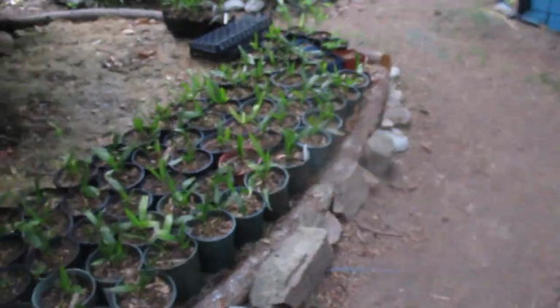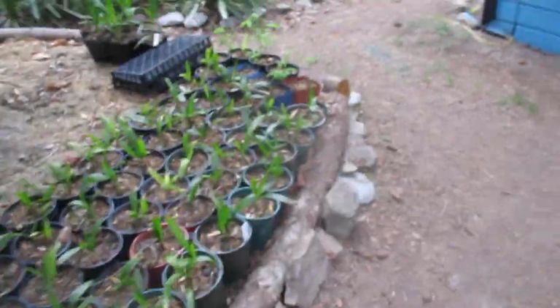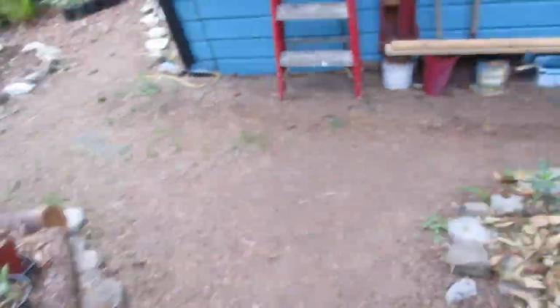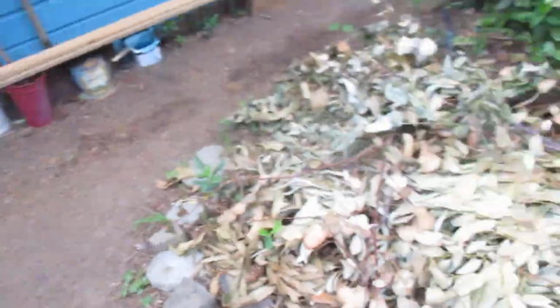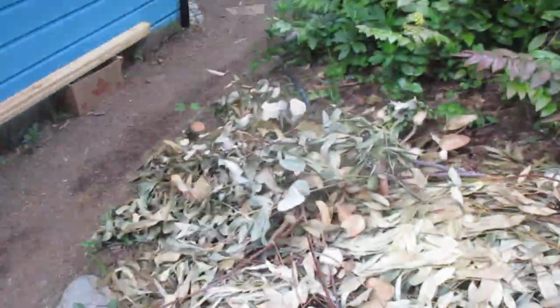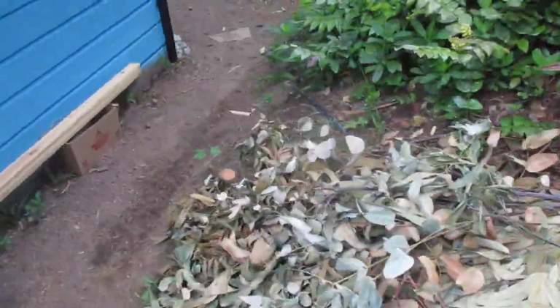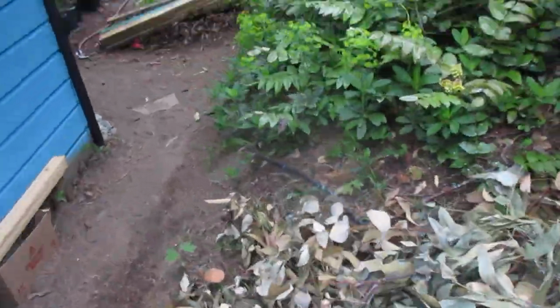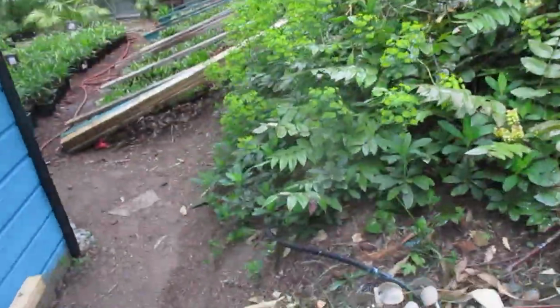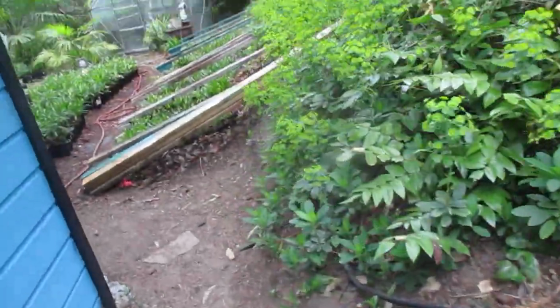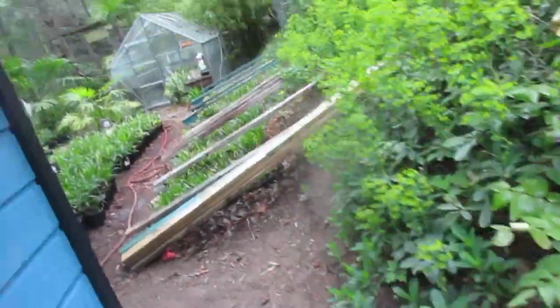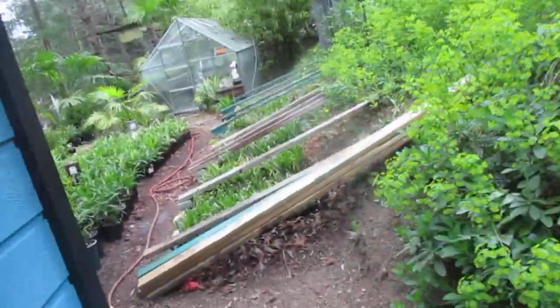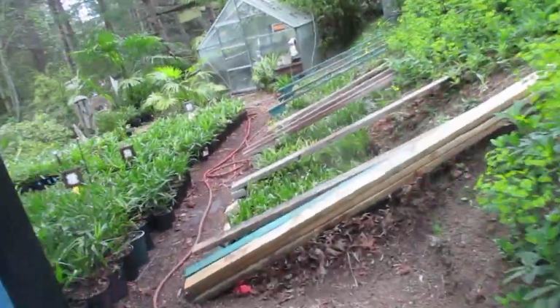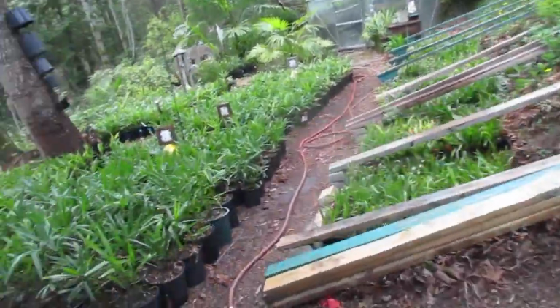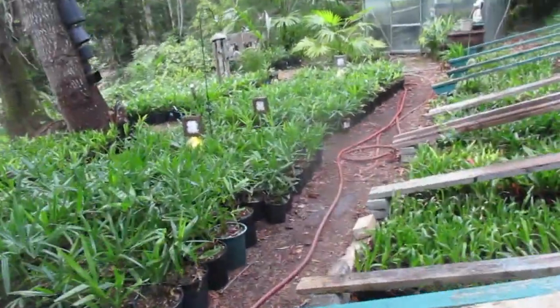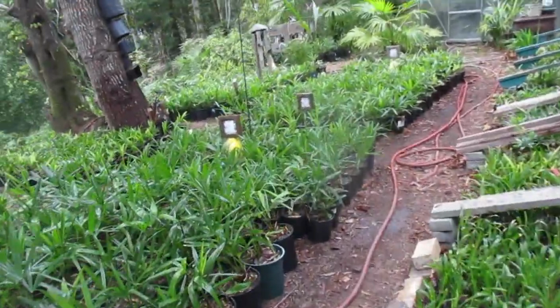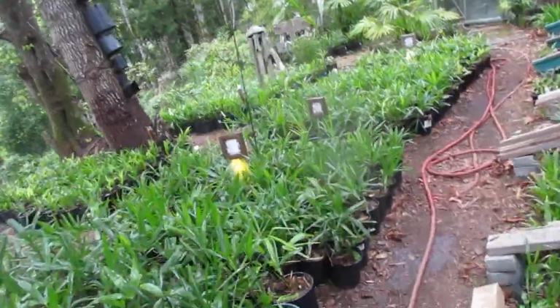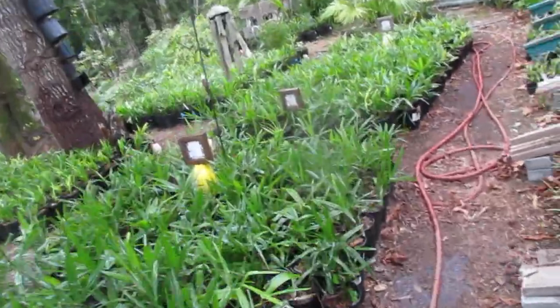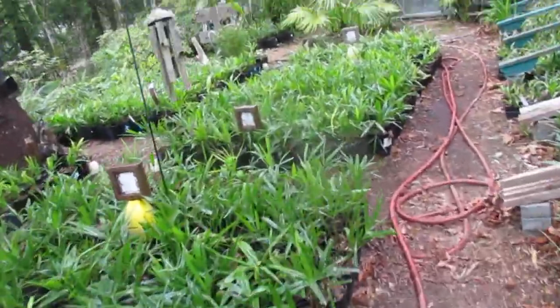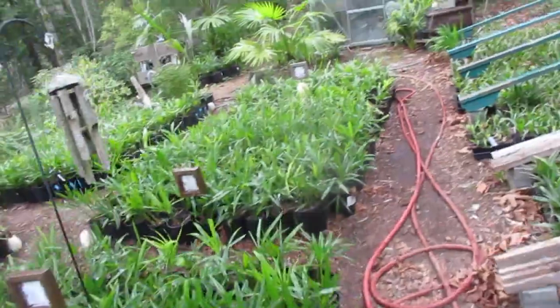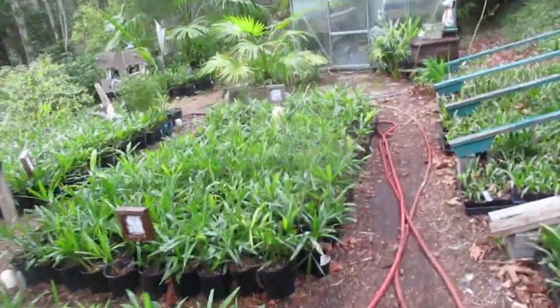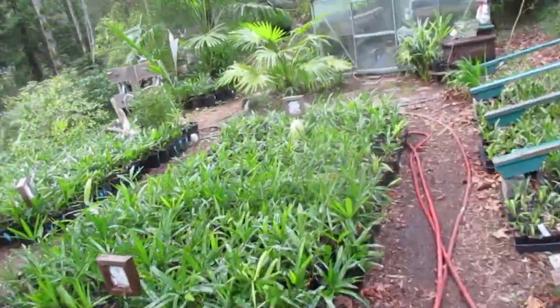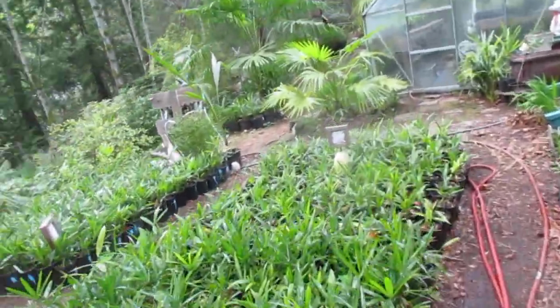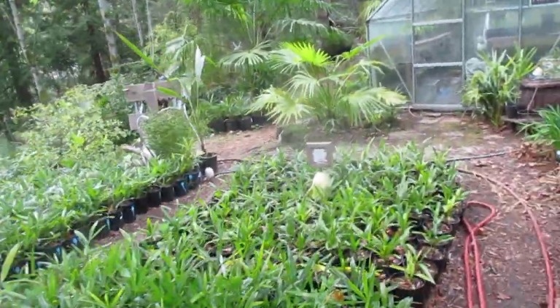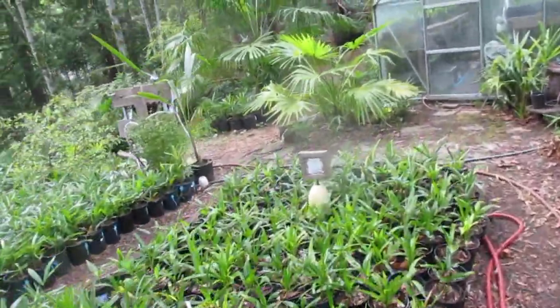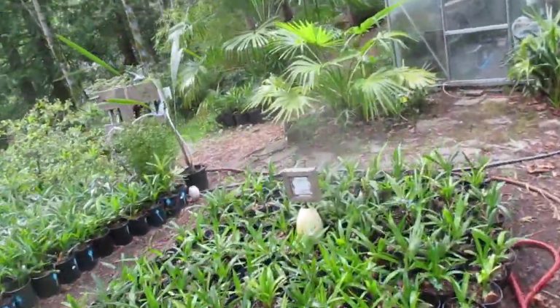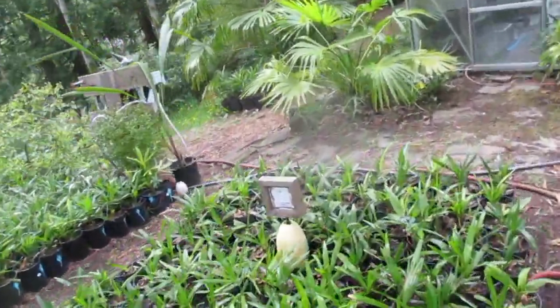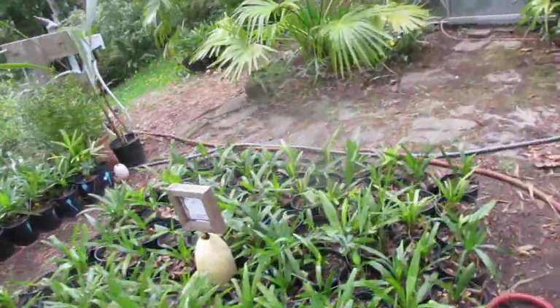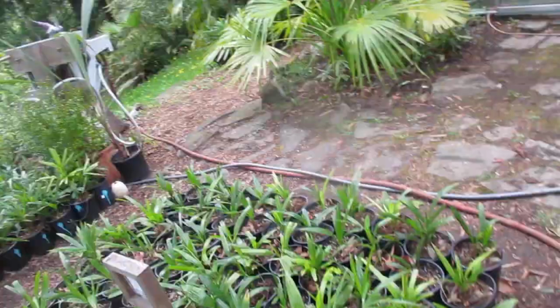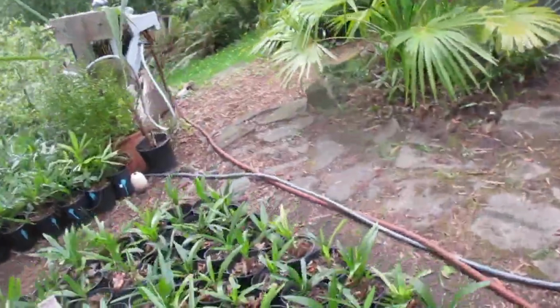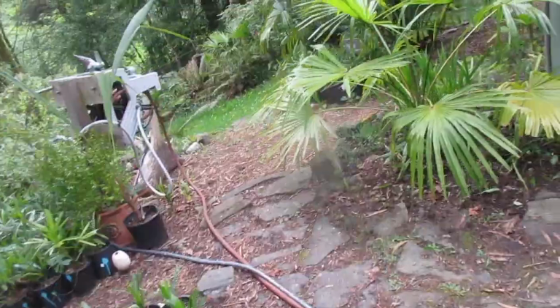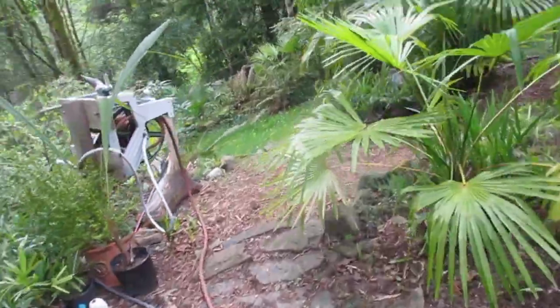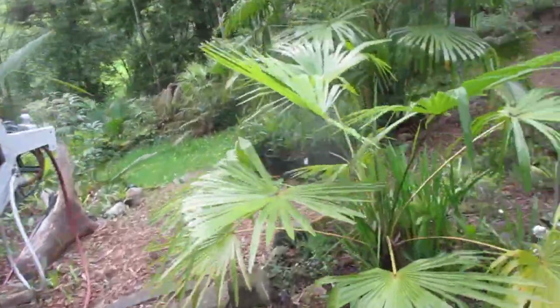Need to show you something guys. So this is the first year this is happening to this palm tree. We've got flower spathes coming out of it here — flower pods, I call them.